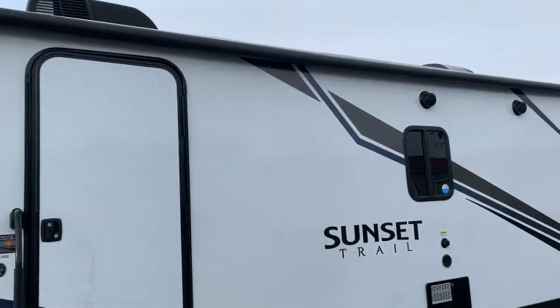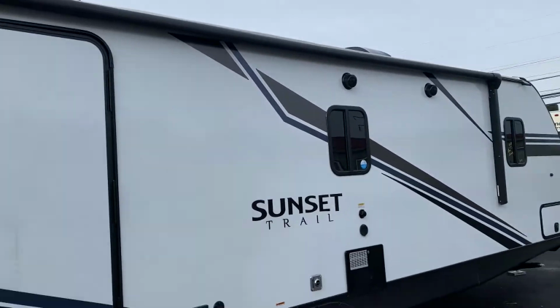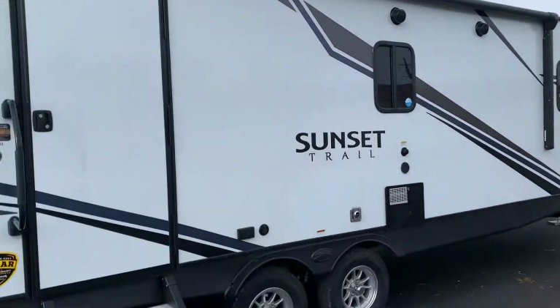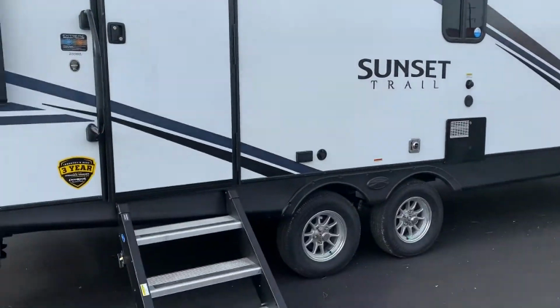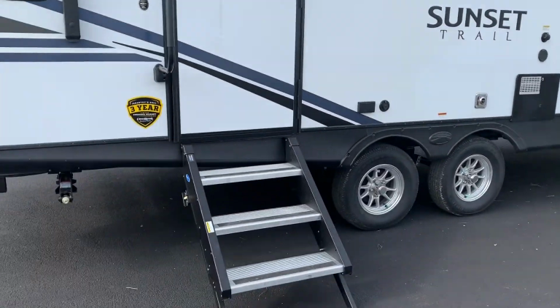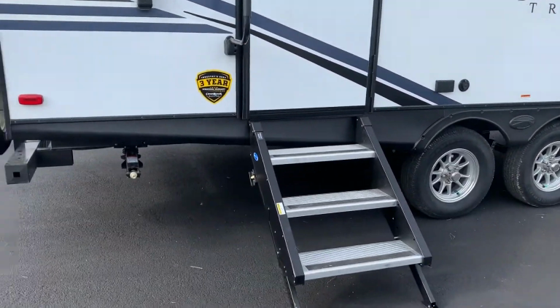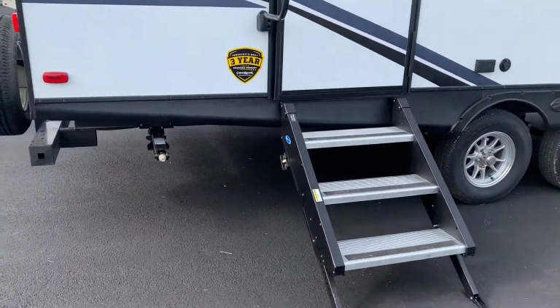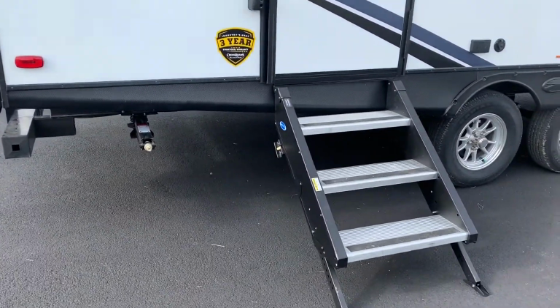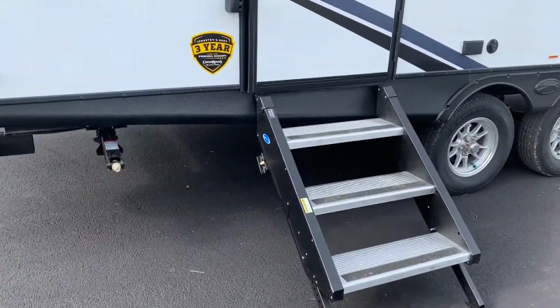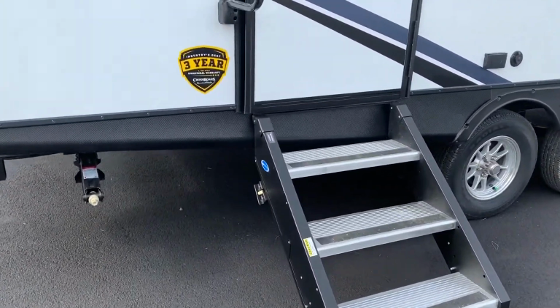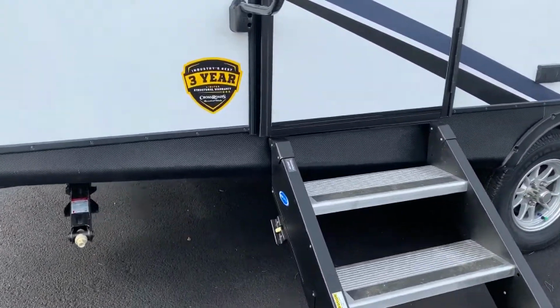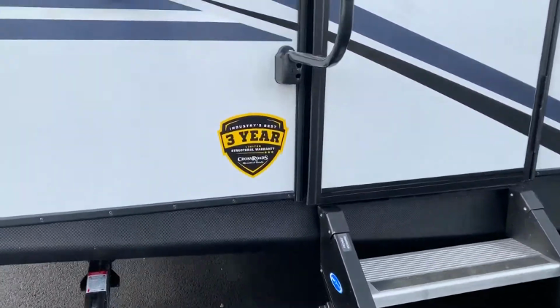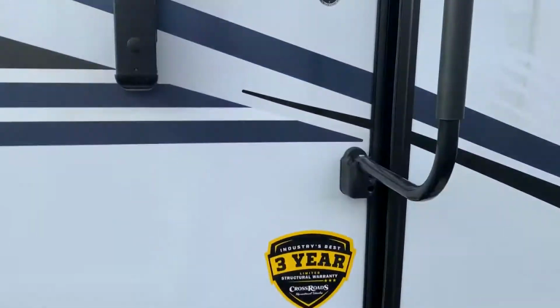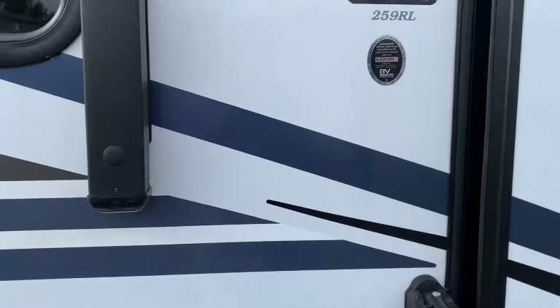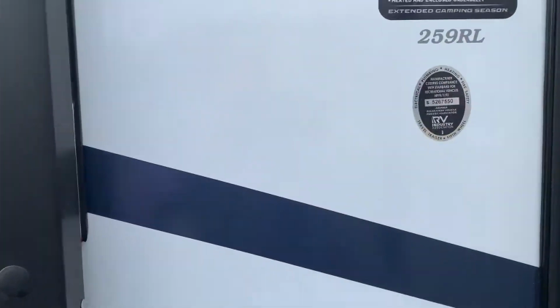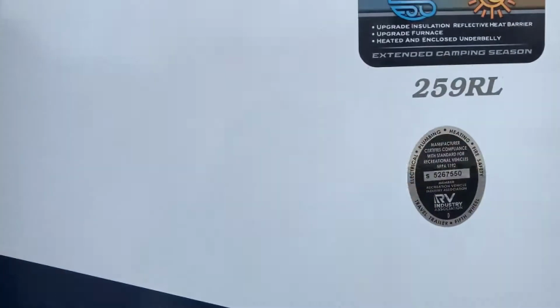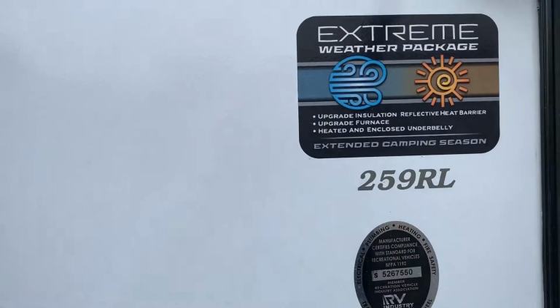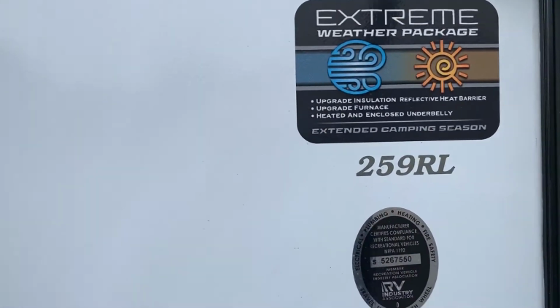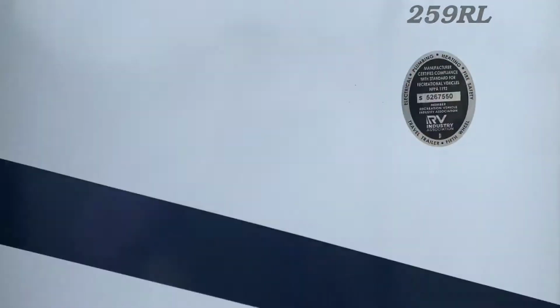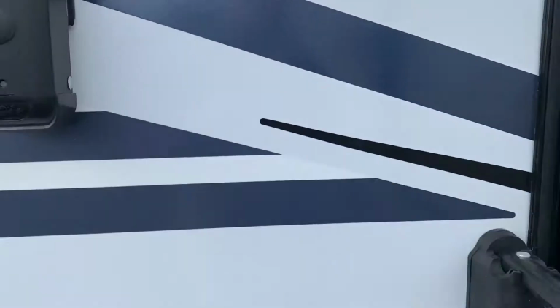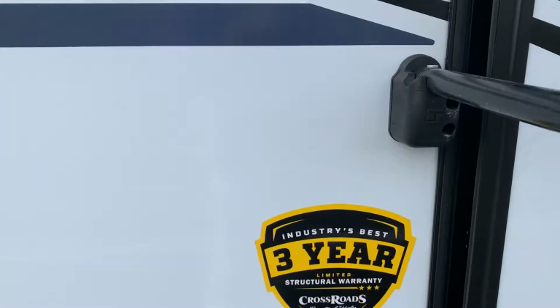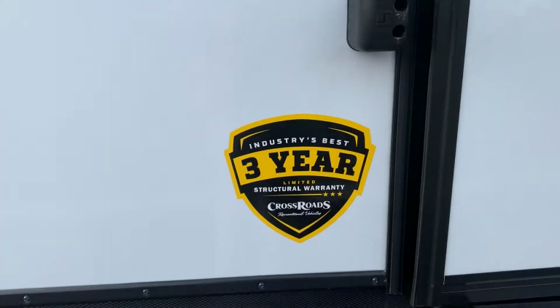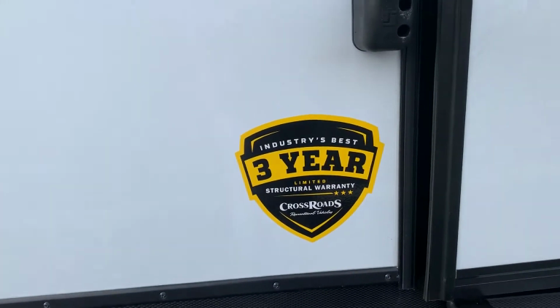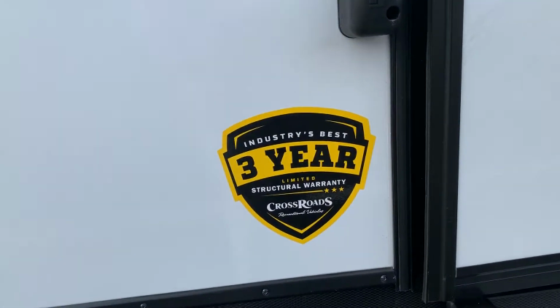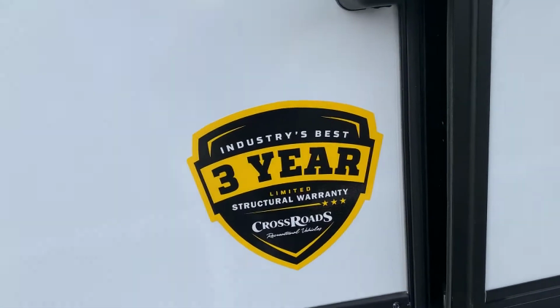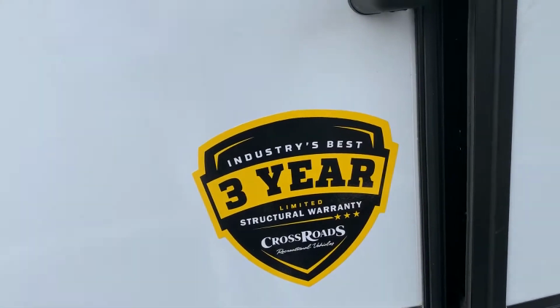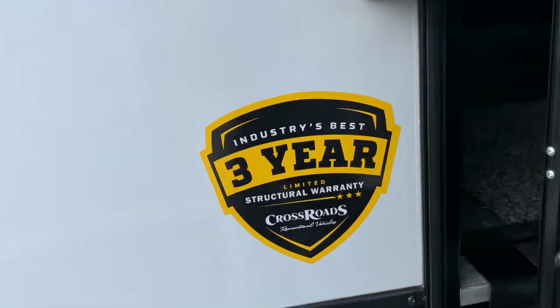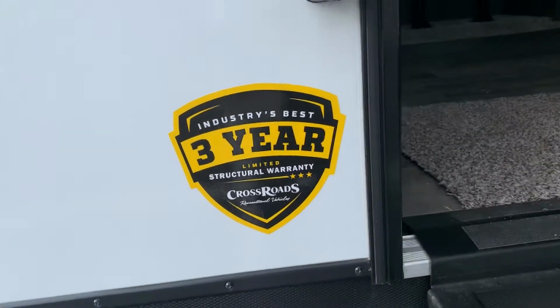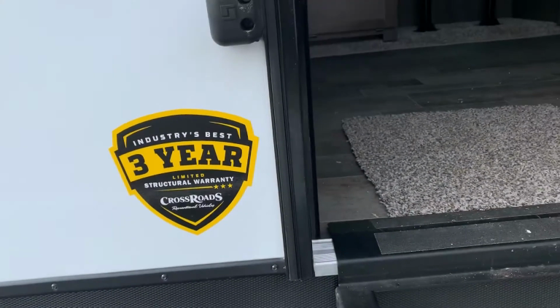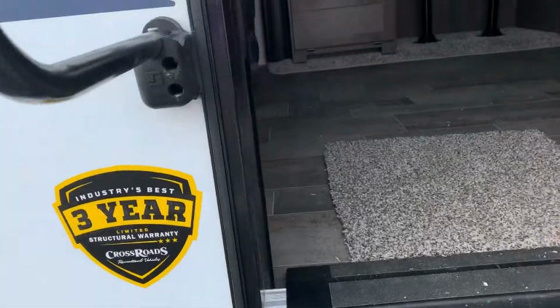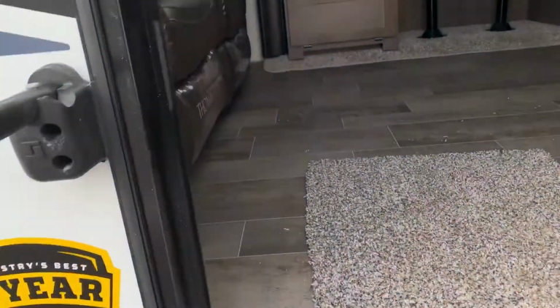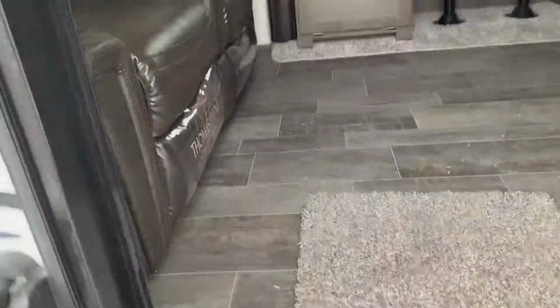Huge awning, almost the length of the entire trailer. It does have the extreme weather package. Sunset has the three-year structural warranty.